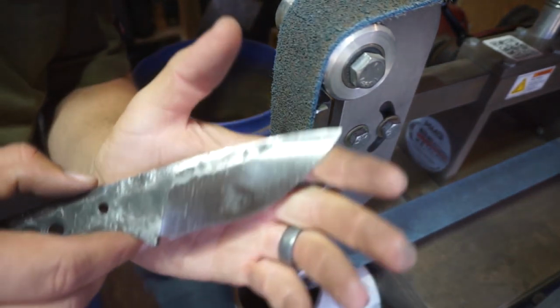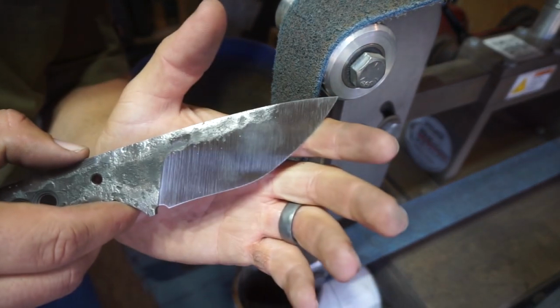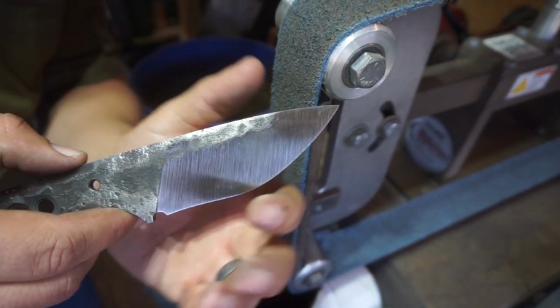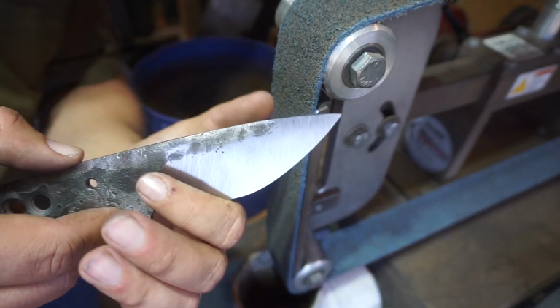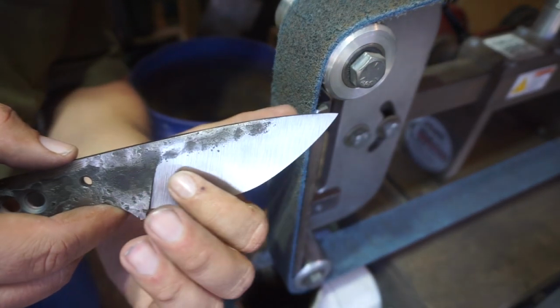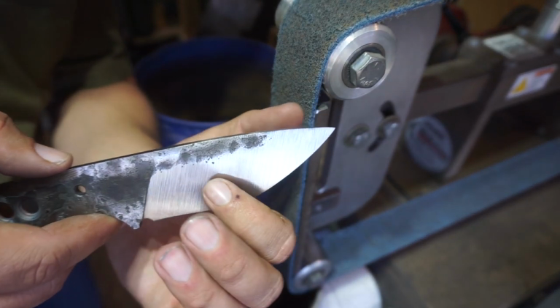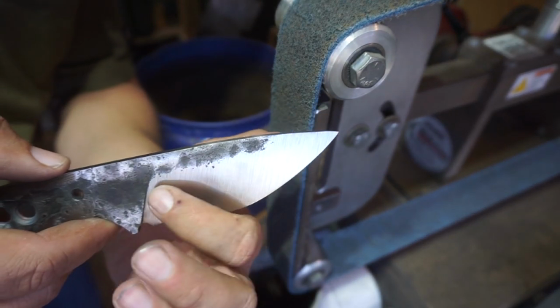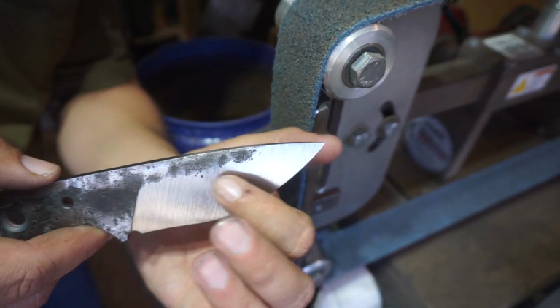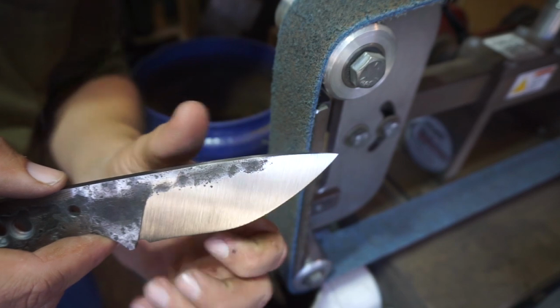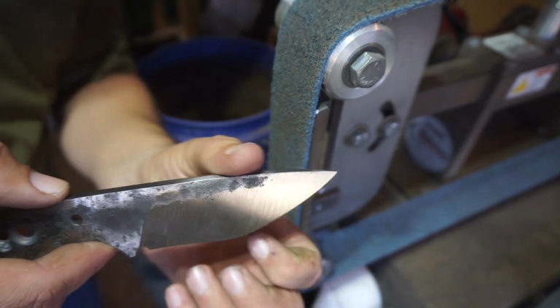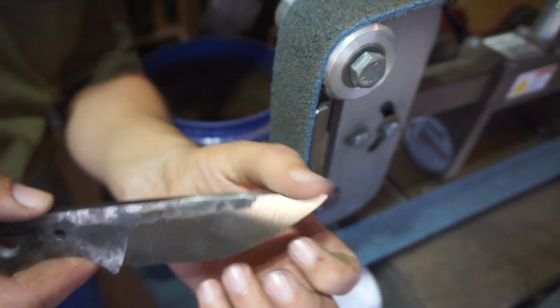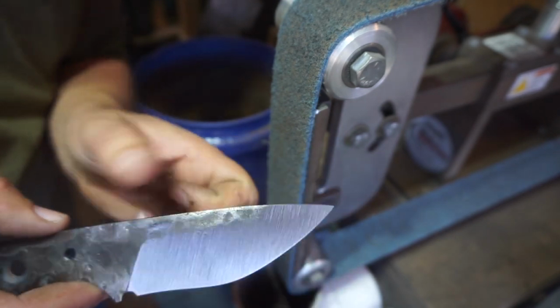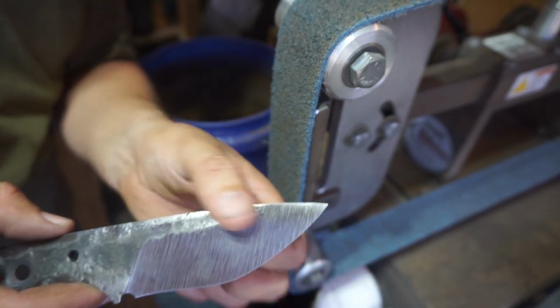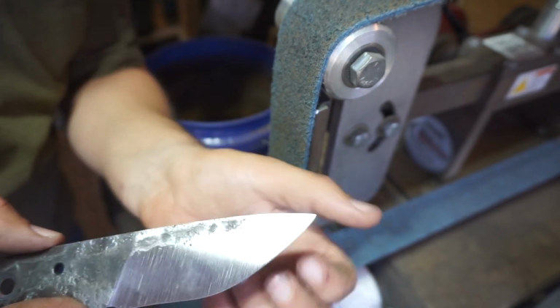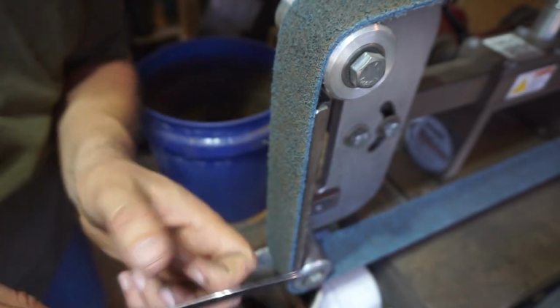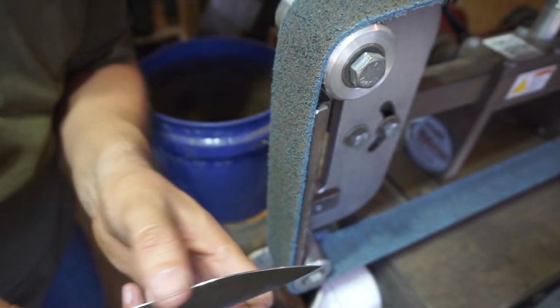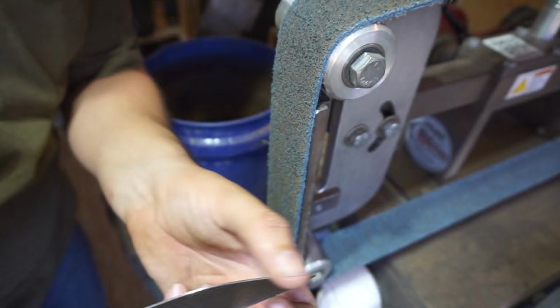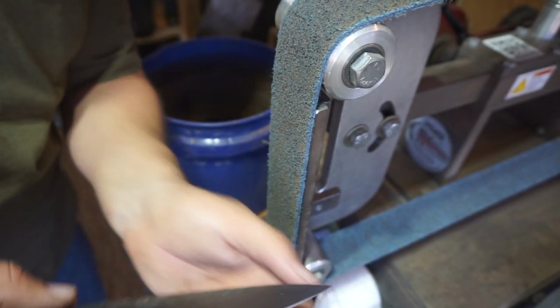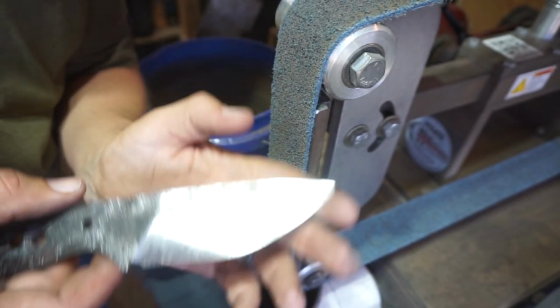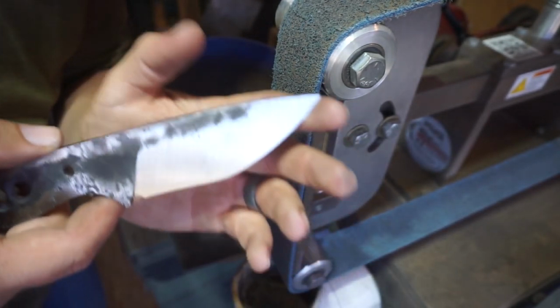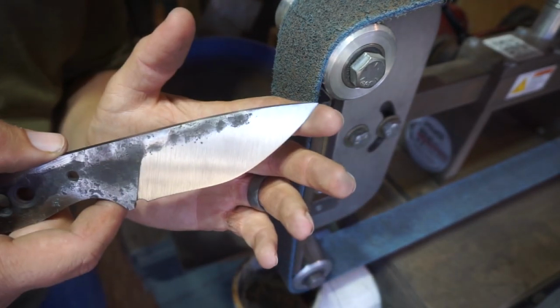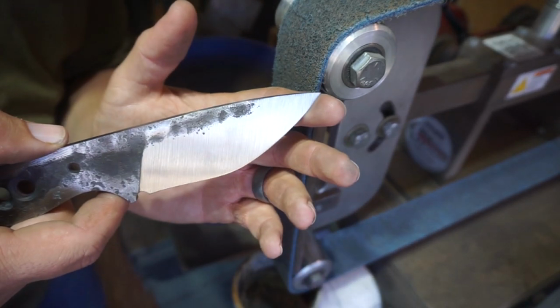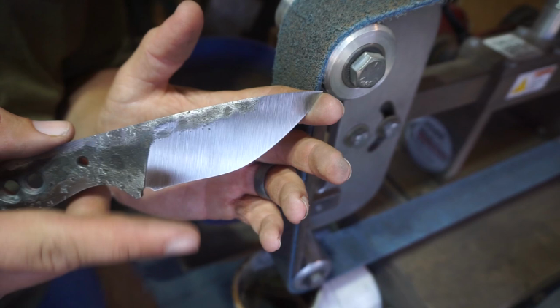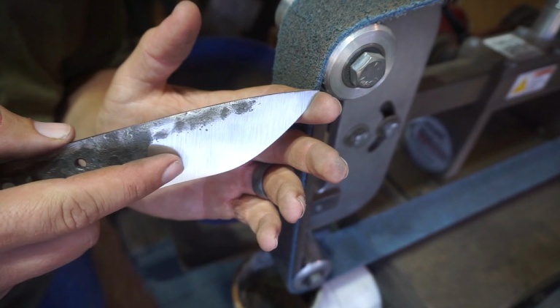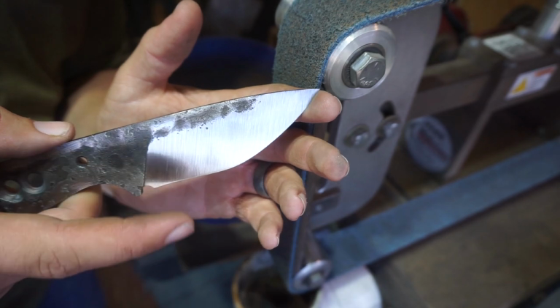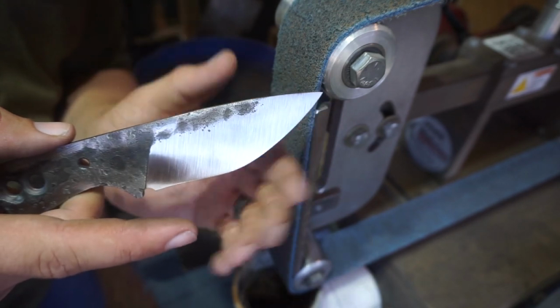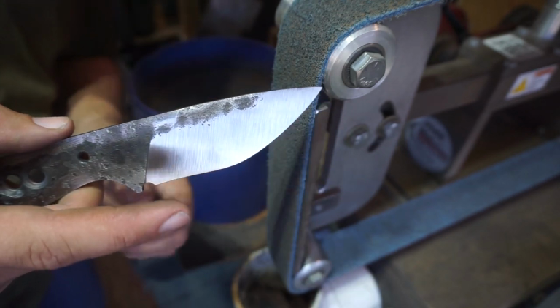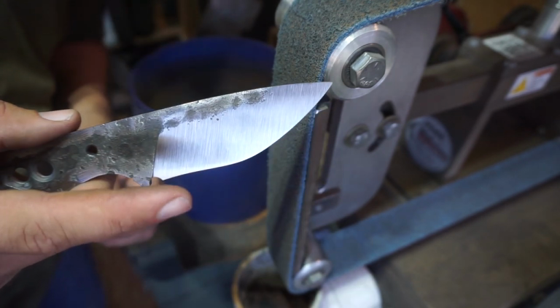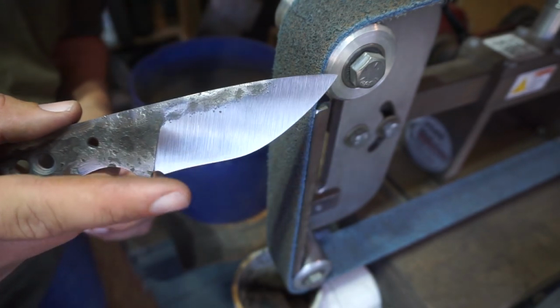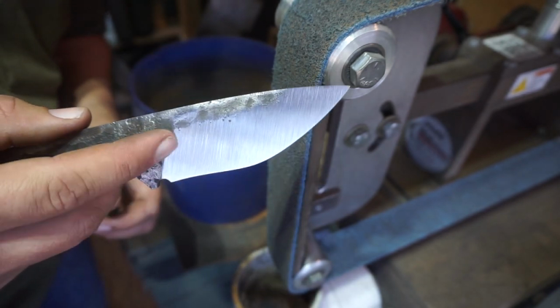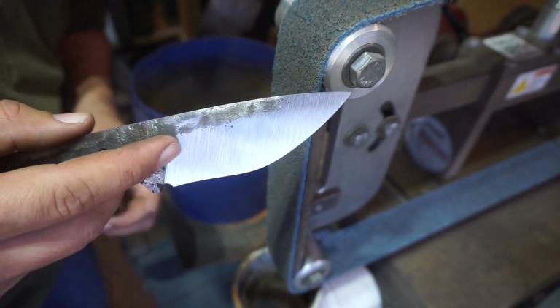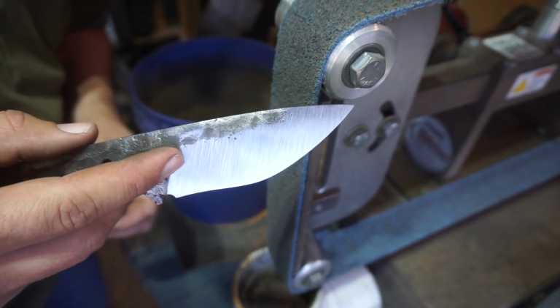All we were trying to do is knock off a little bit and get some of the edges nice and smooth all the way around. Now we're ready to go ahead and put our maker's mark on here.